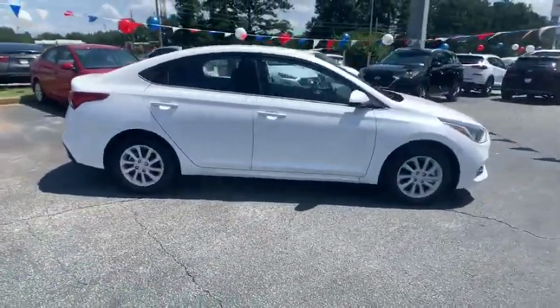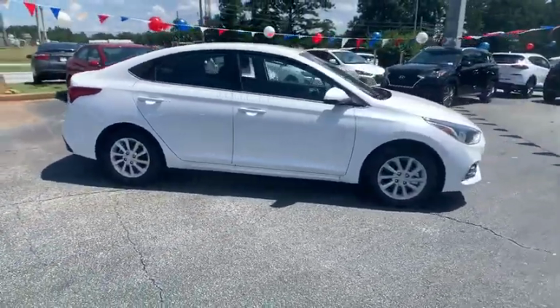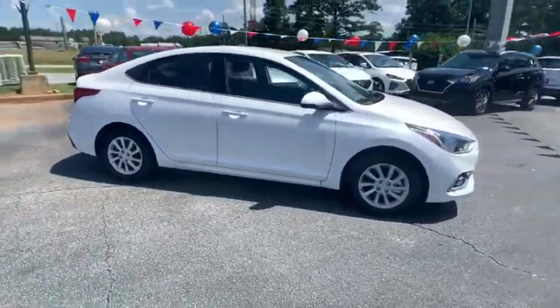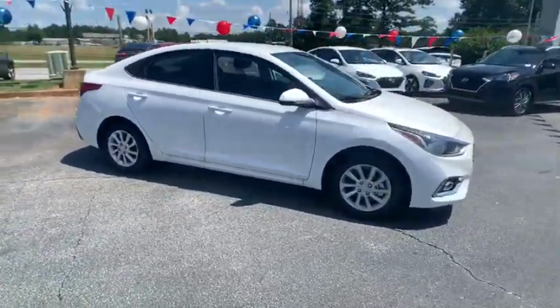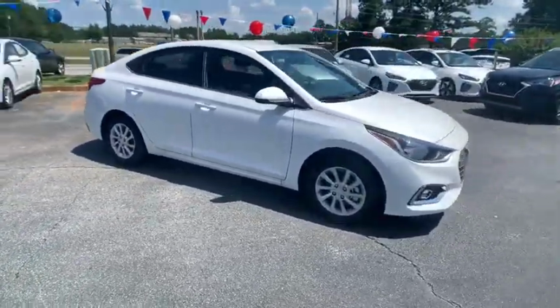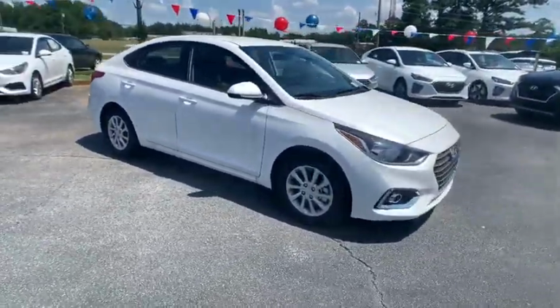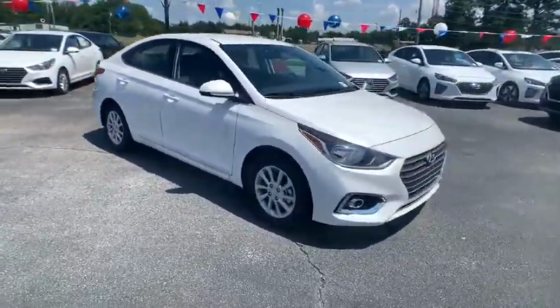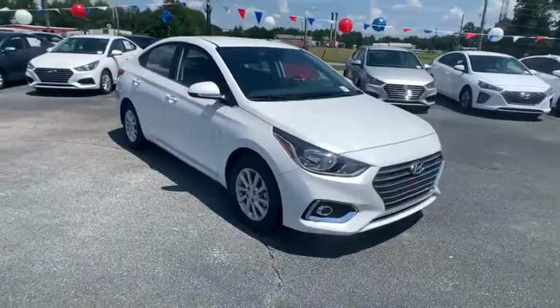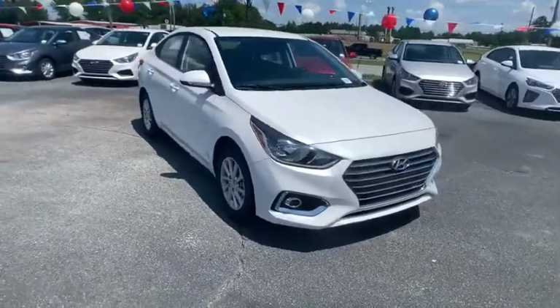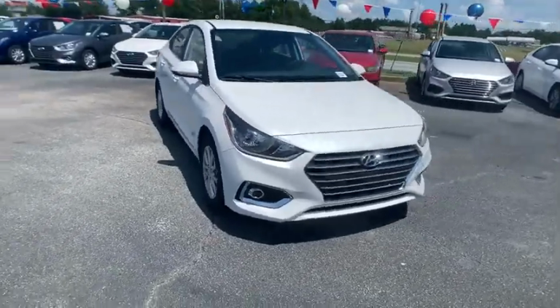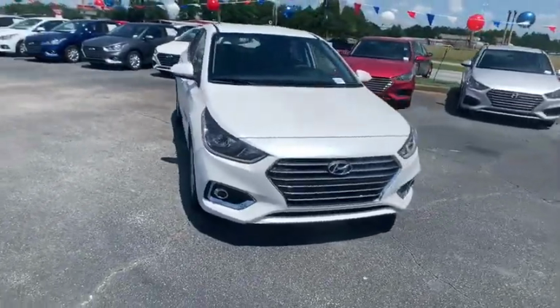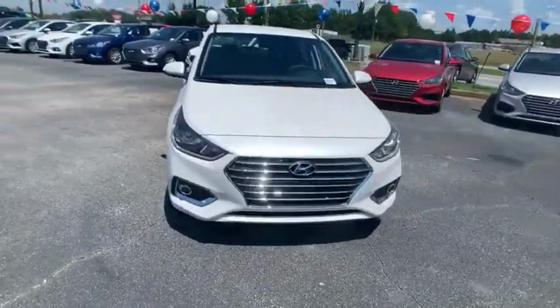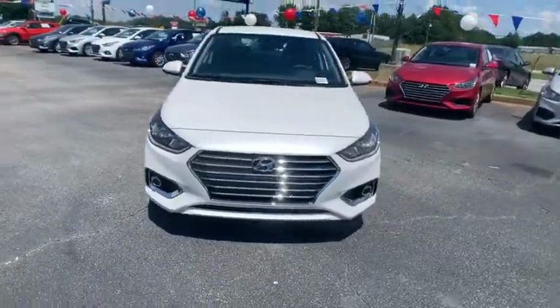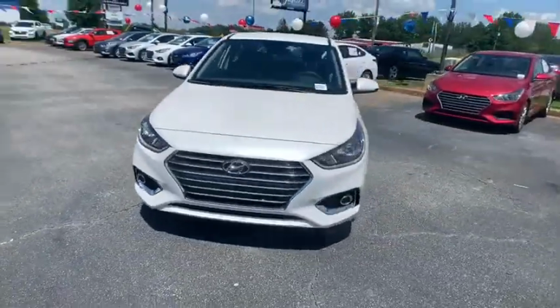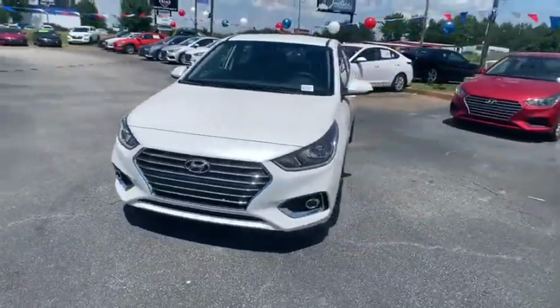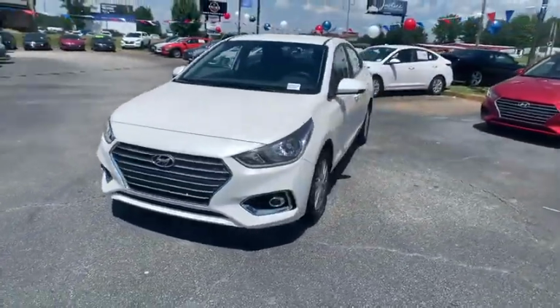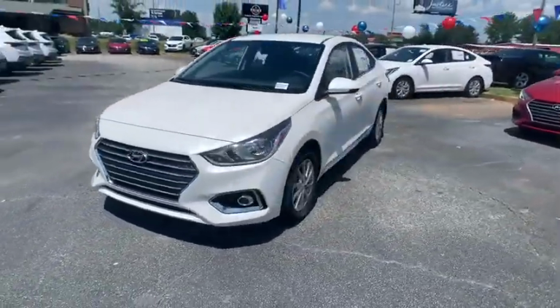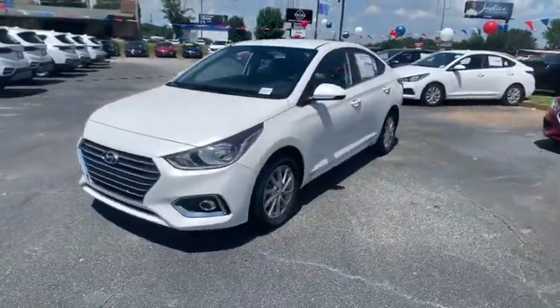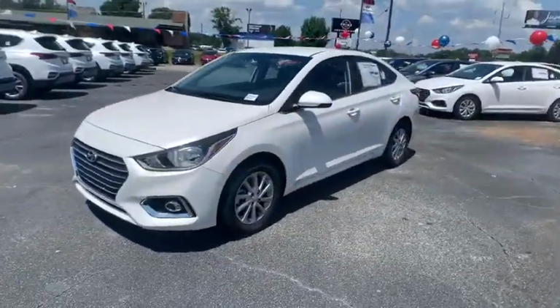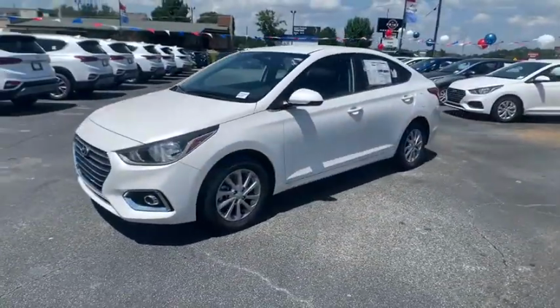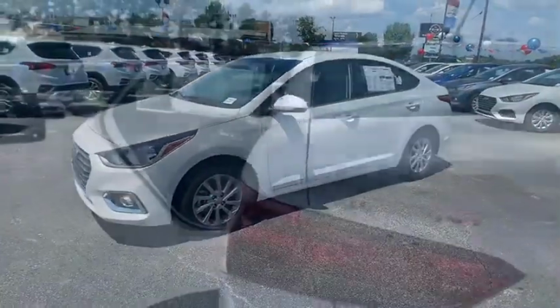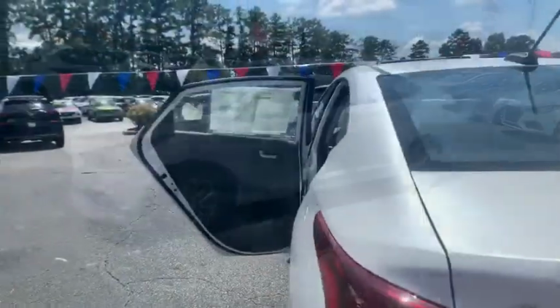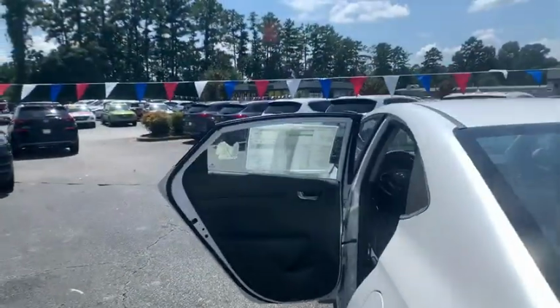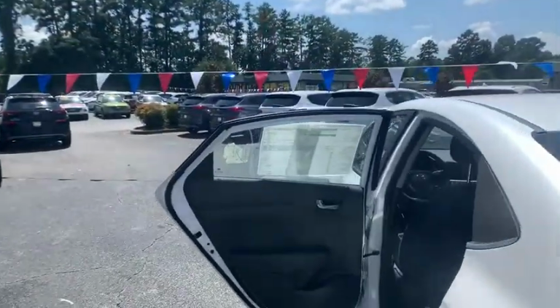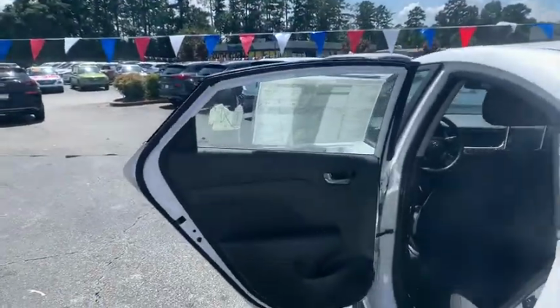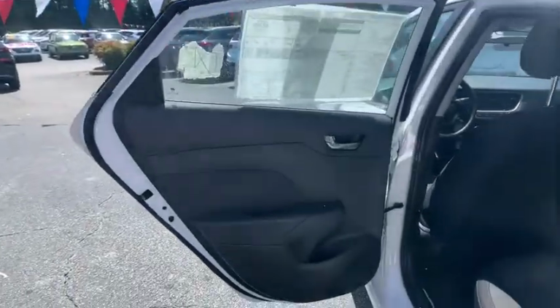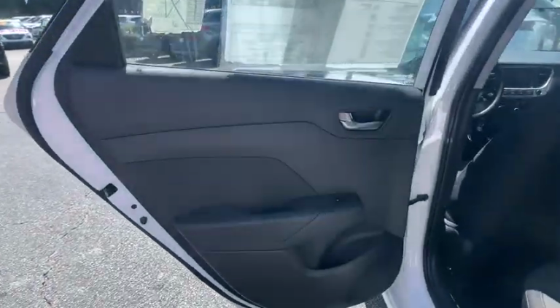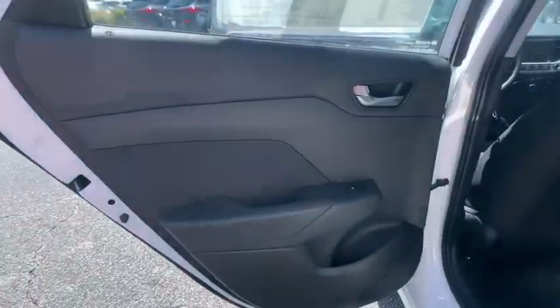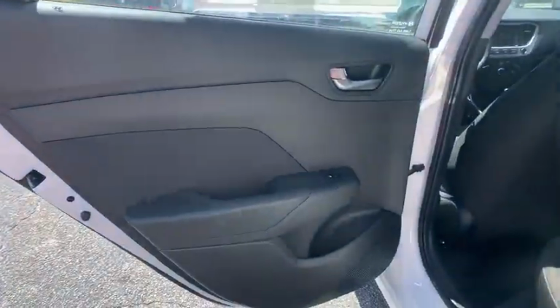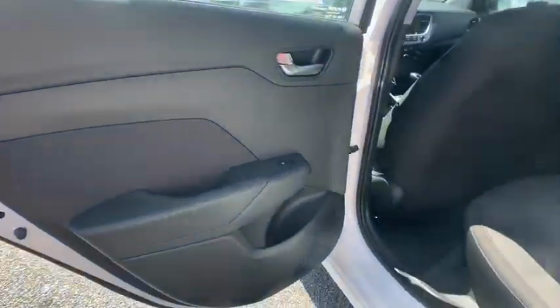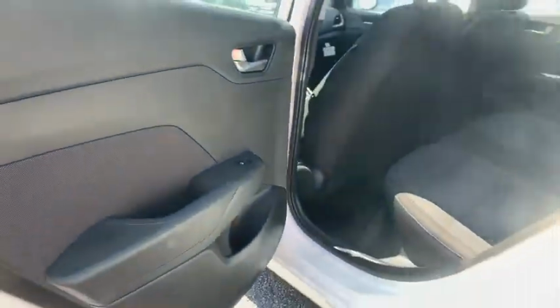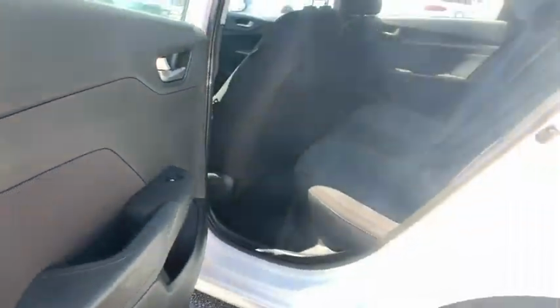Here are some of this vehicle's great options: traction control, dual airbags, alloy wheels, power steering, four-wheel disc brakes, fog lights, electronic stability control, trip computer, rear window defroster.